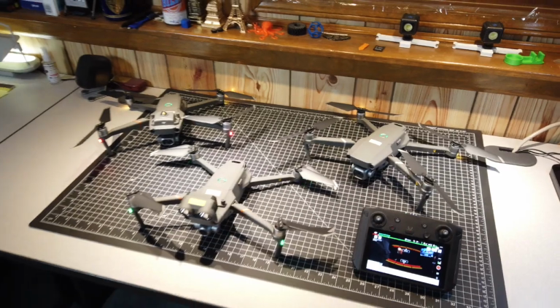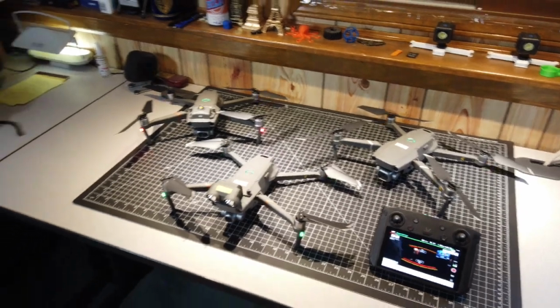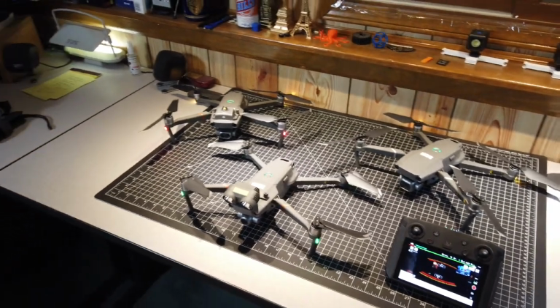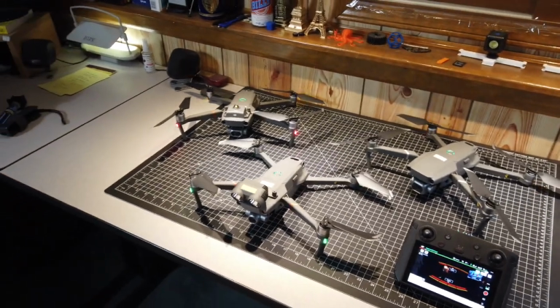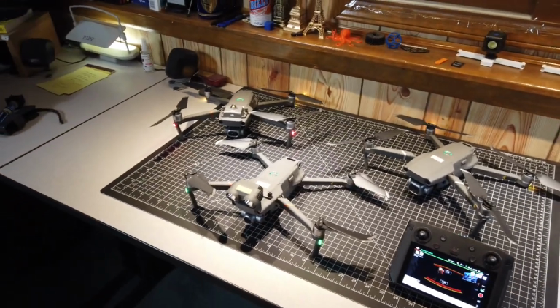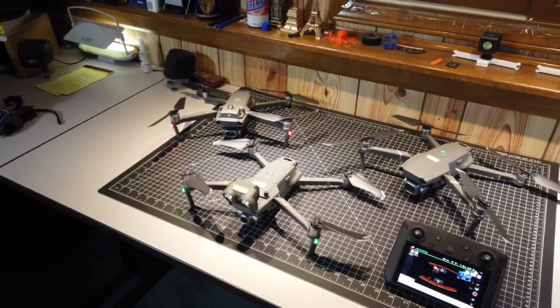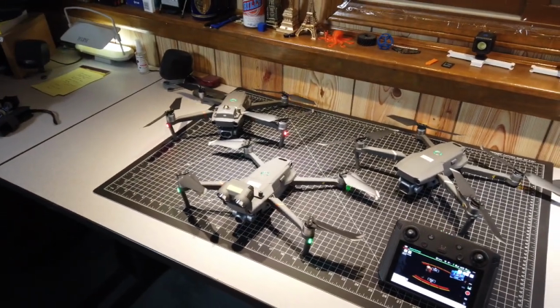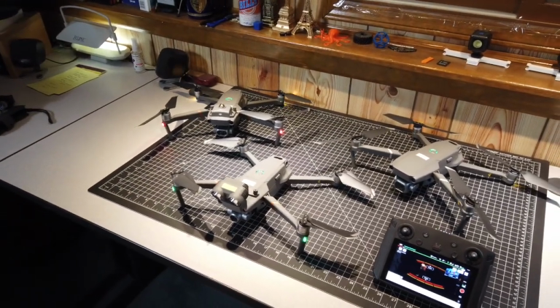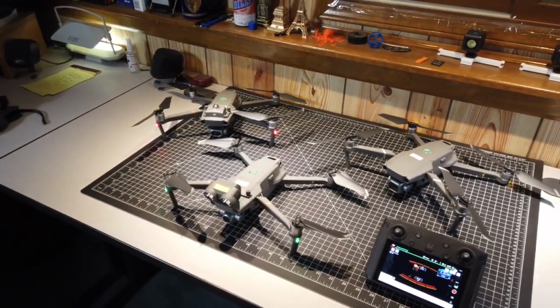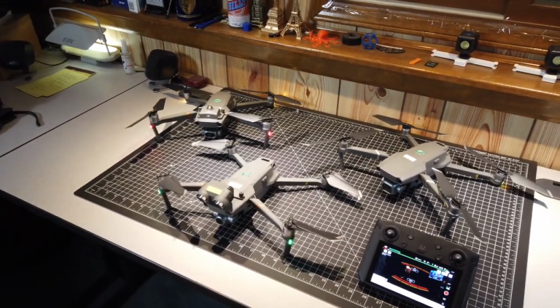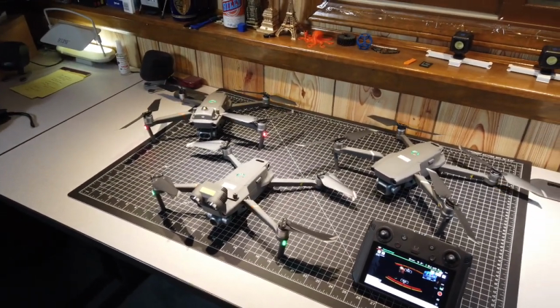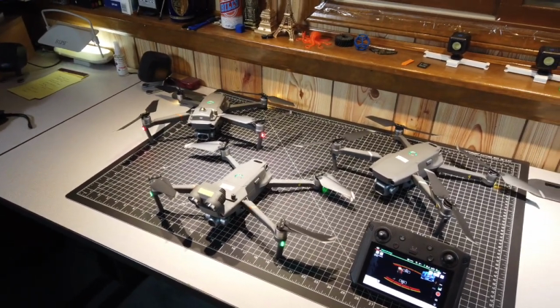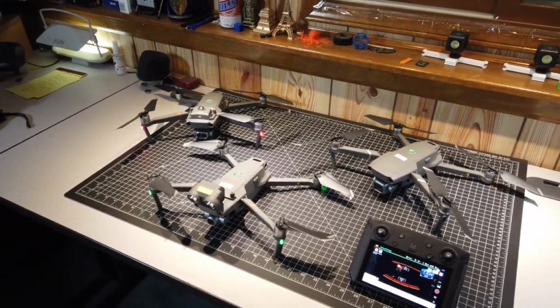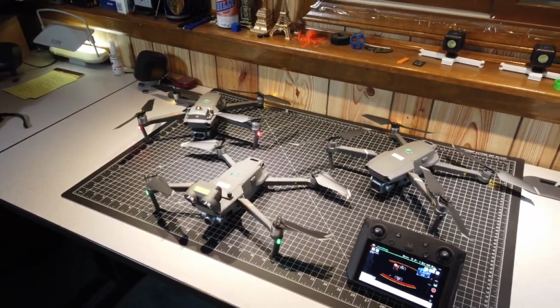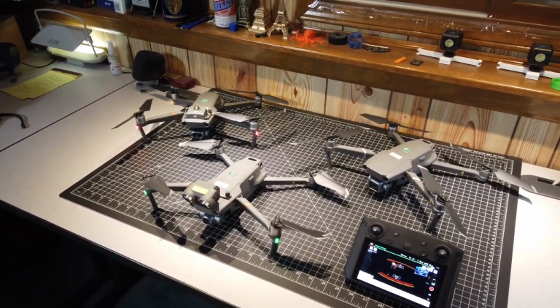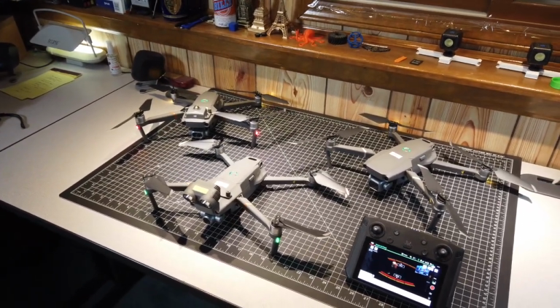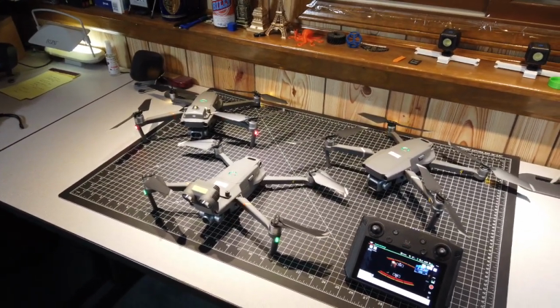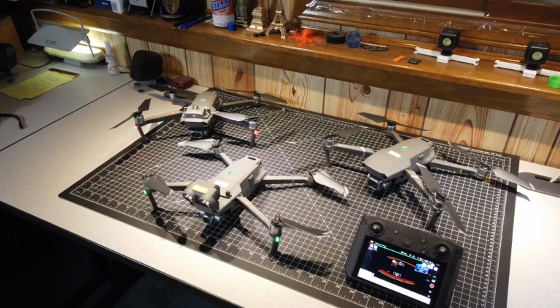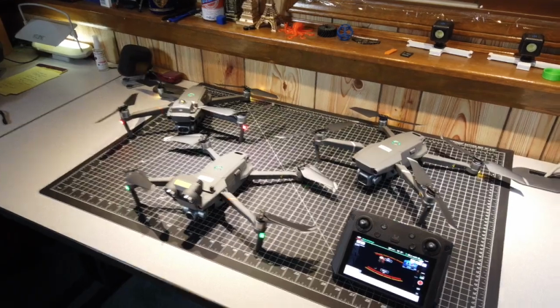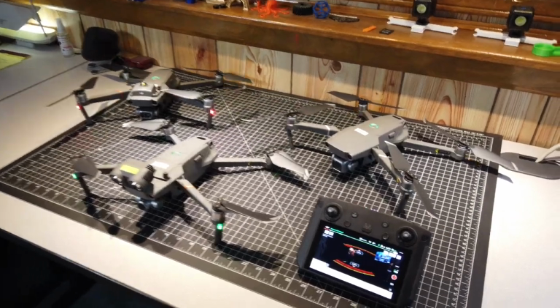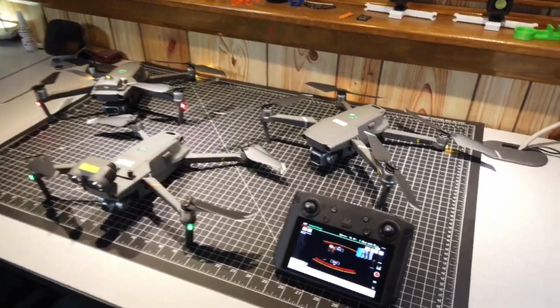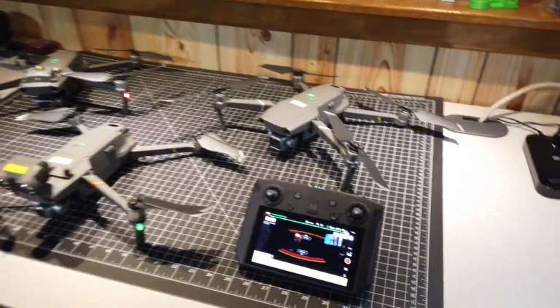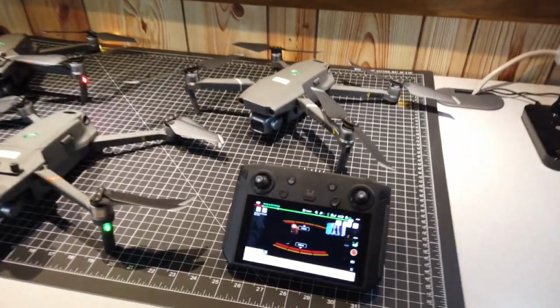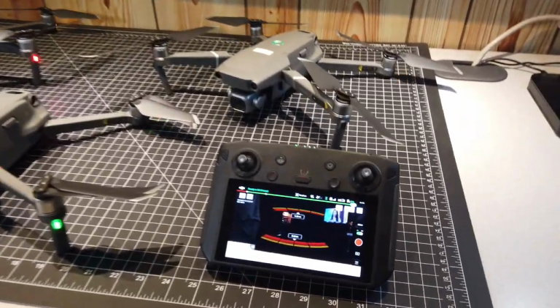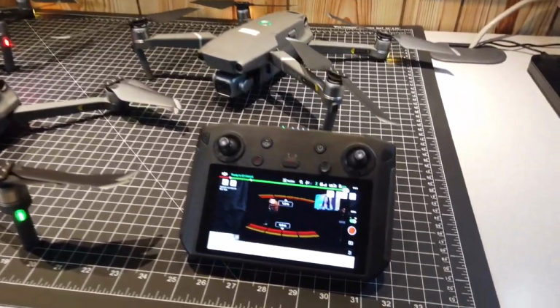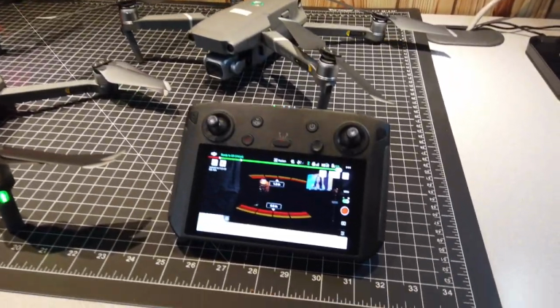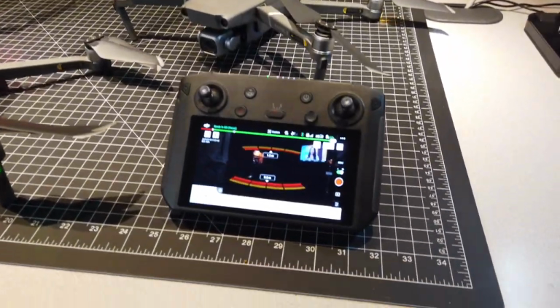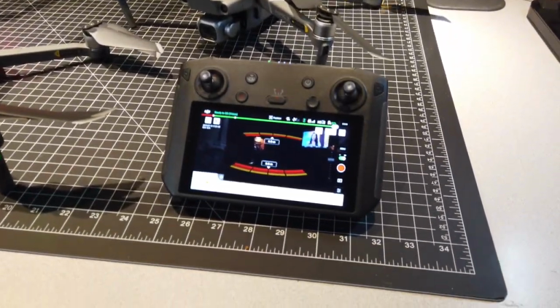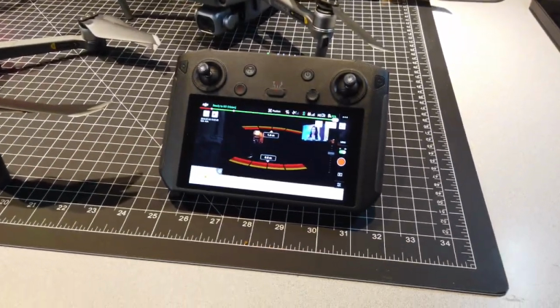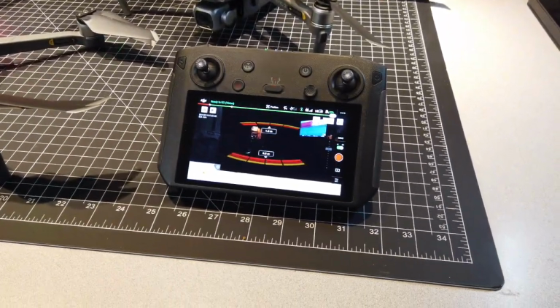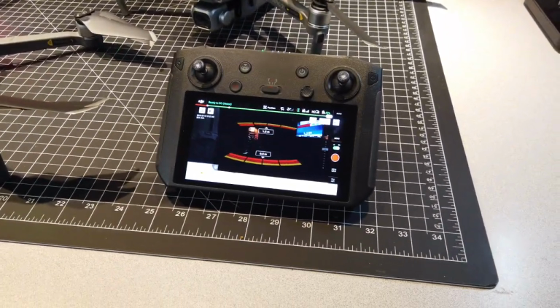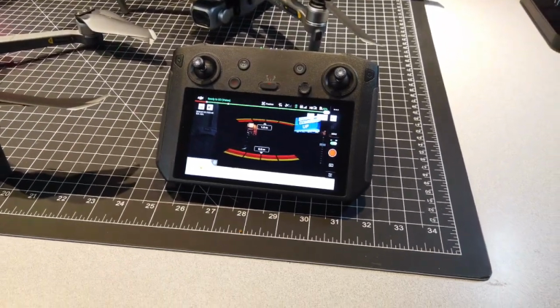Hi, this is Bill with TitleTown Drones. I got three Mavics here on the workbench and we're going to have a look at the new DJI Smart Controller.